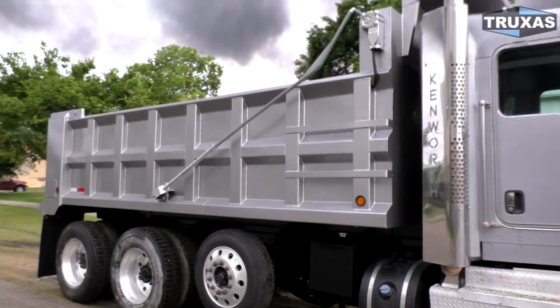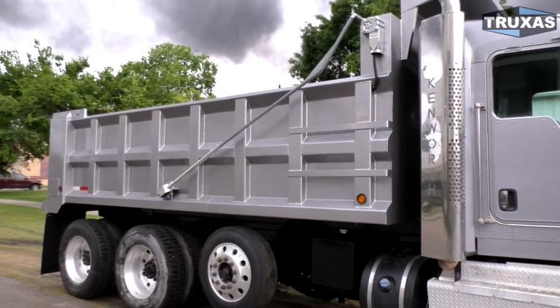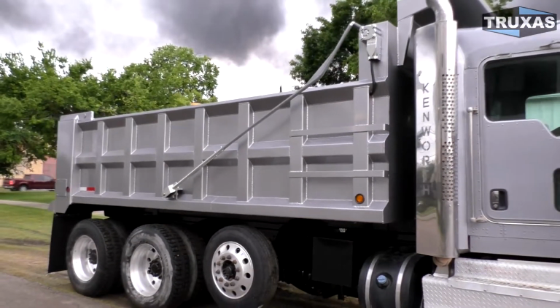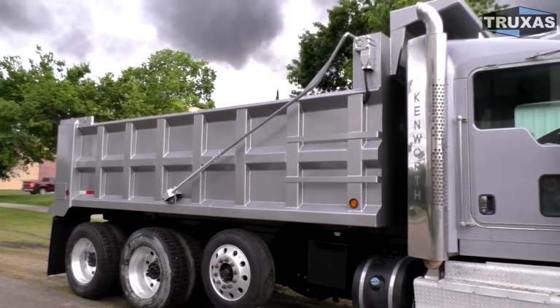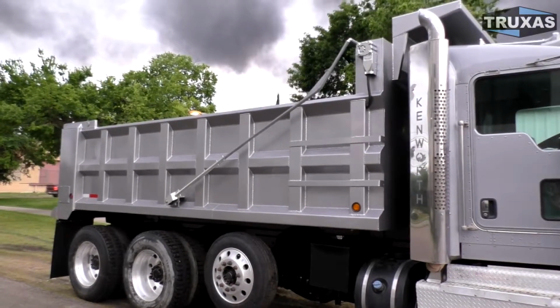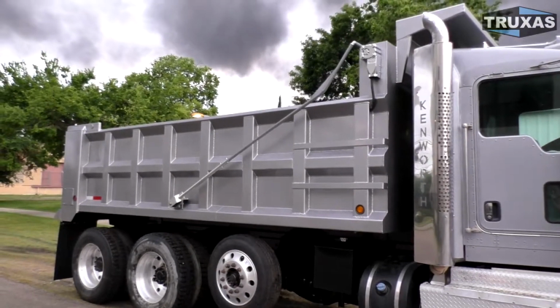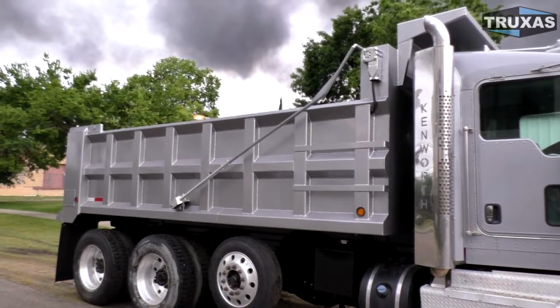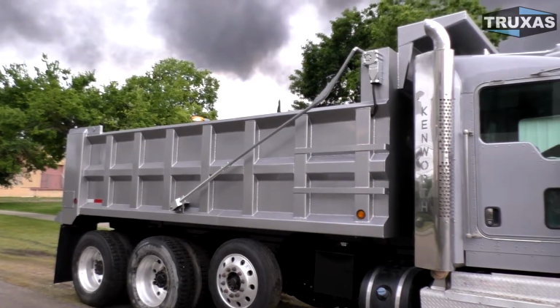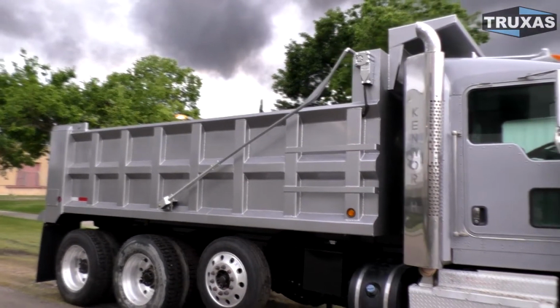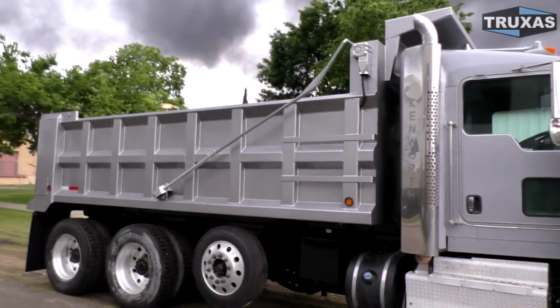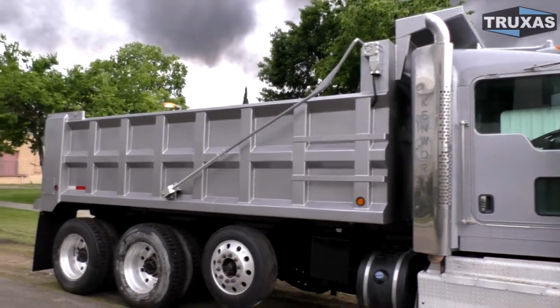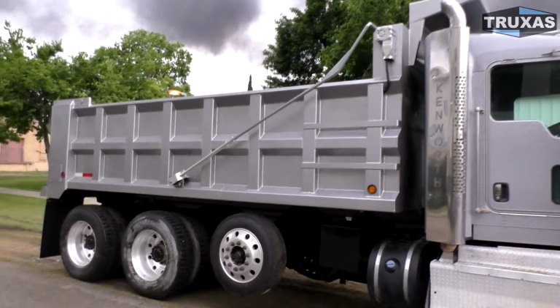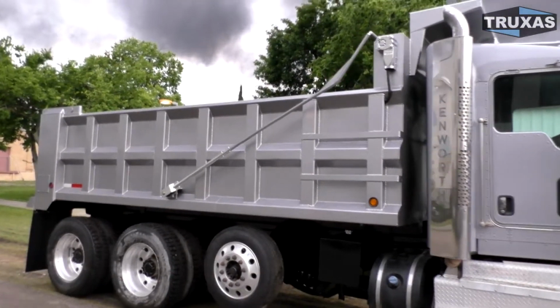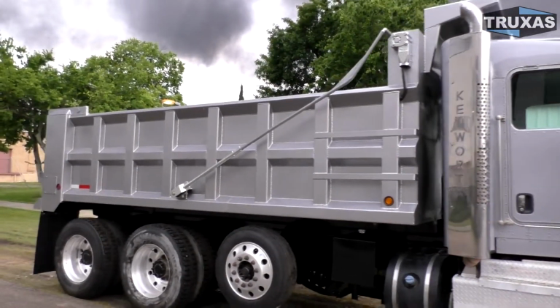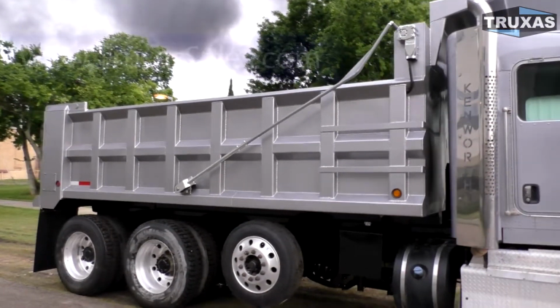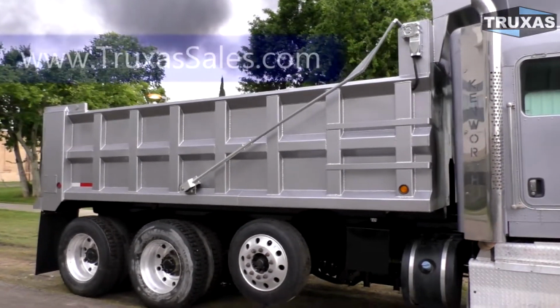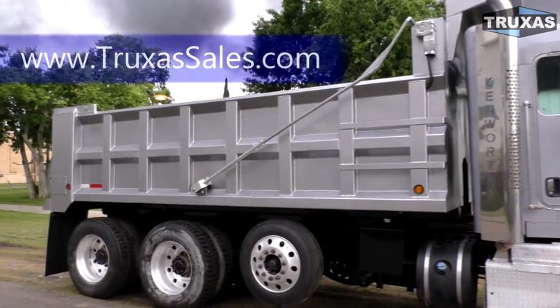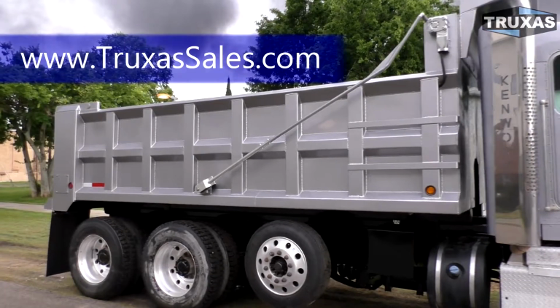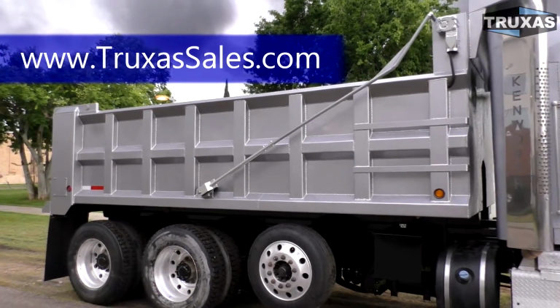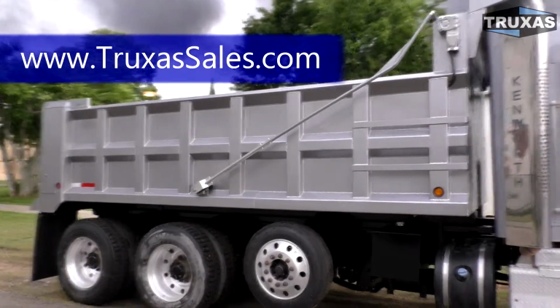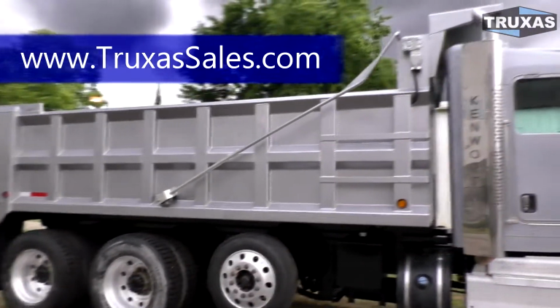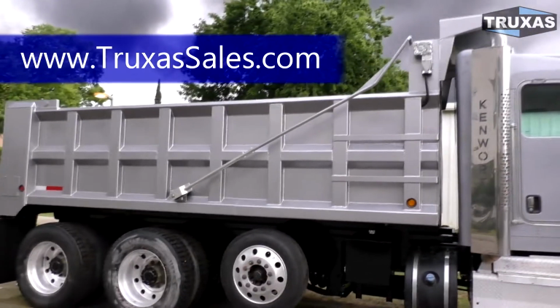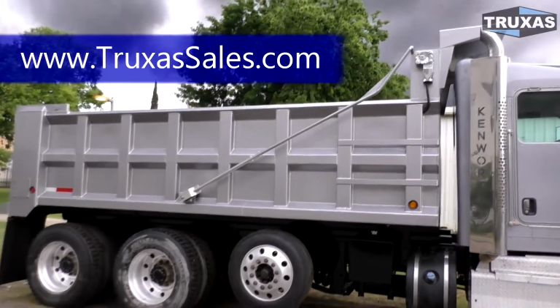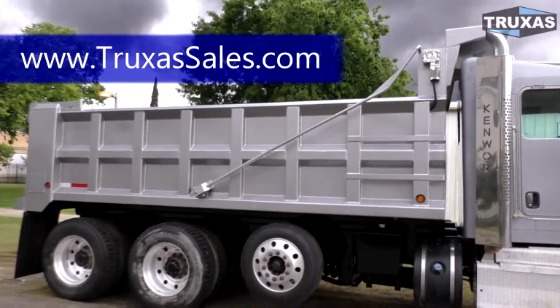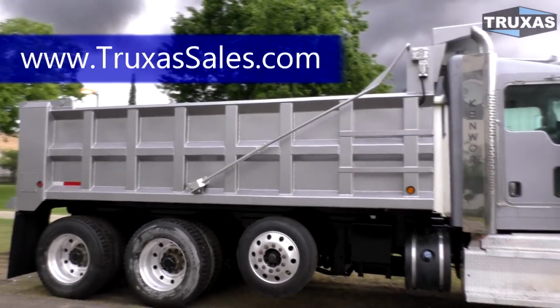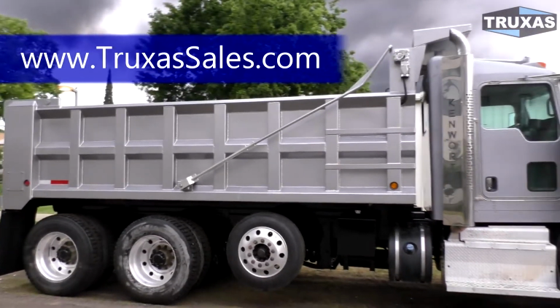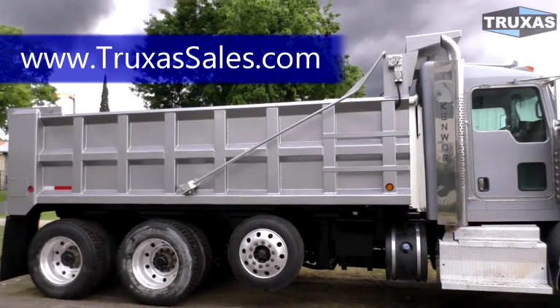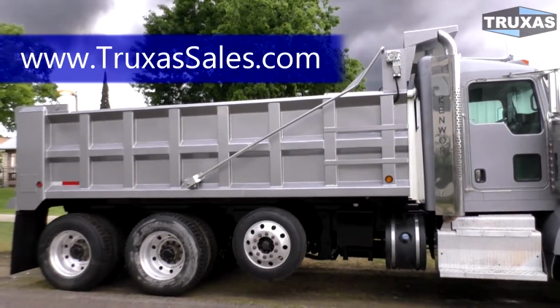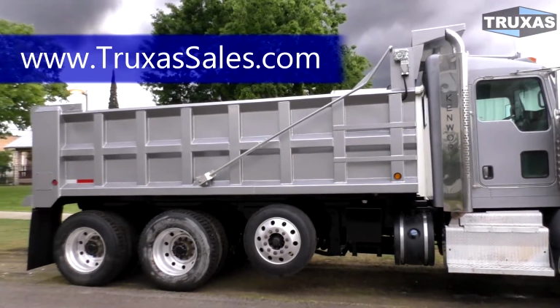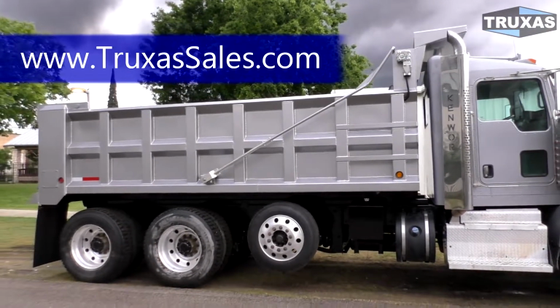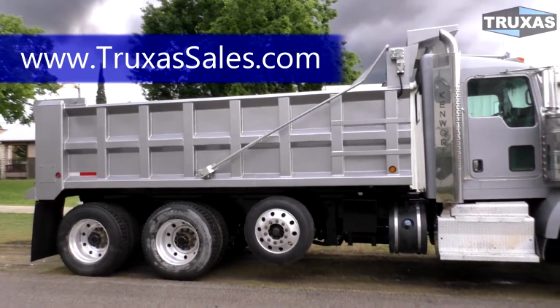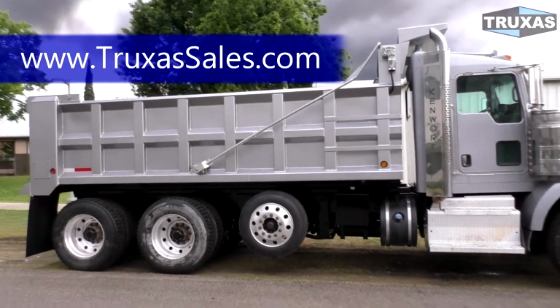There are a lot of extra light options available for this, and different cab guard options. You can visit our website at www.truxasales.com for more information on those options, or give us a call. This is Shea — thank you for viewing.